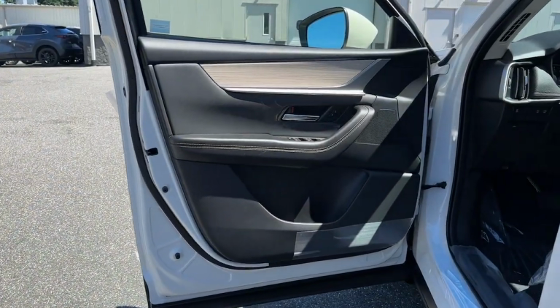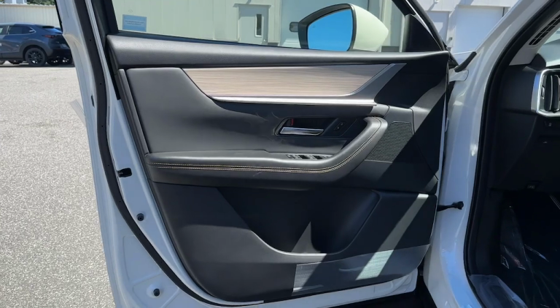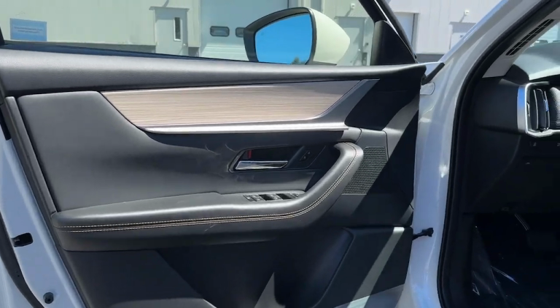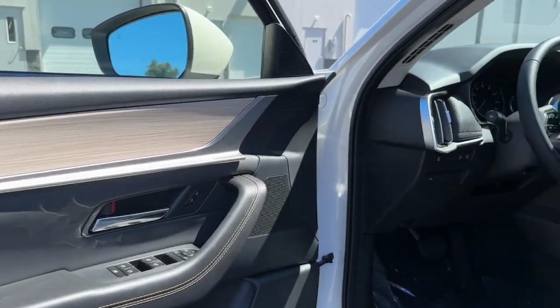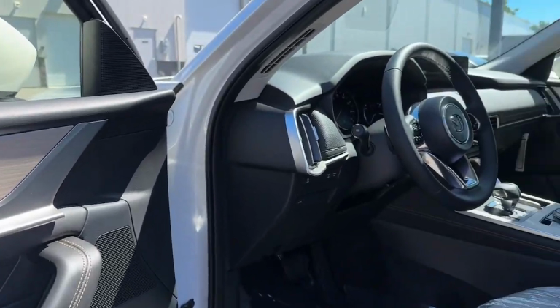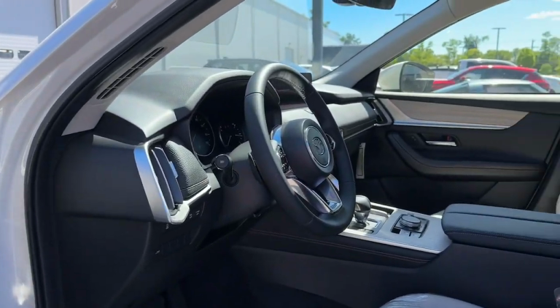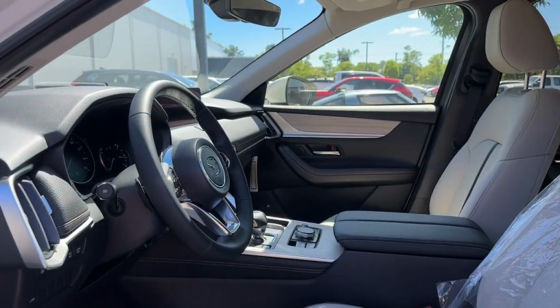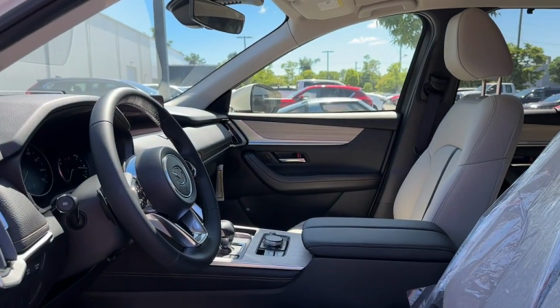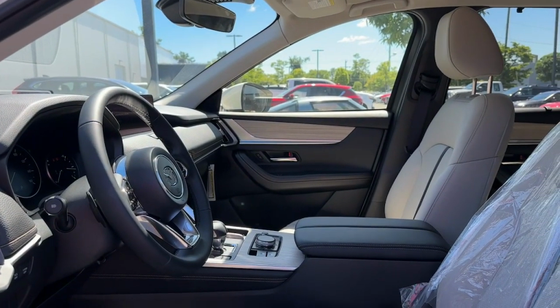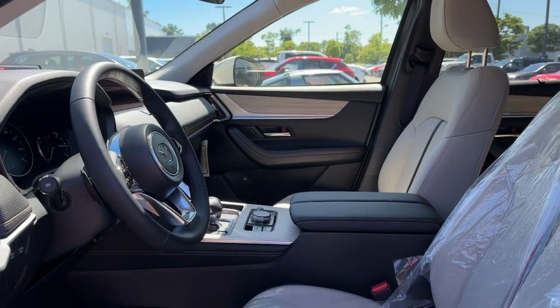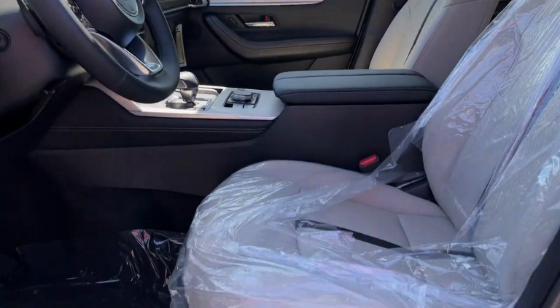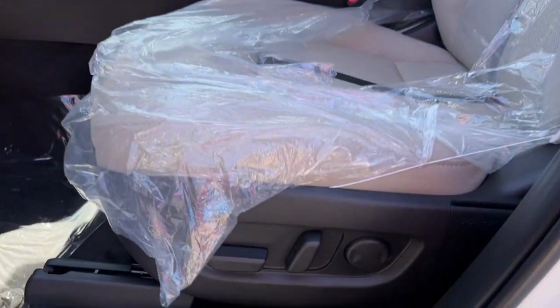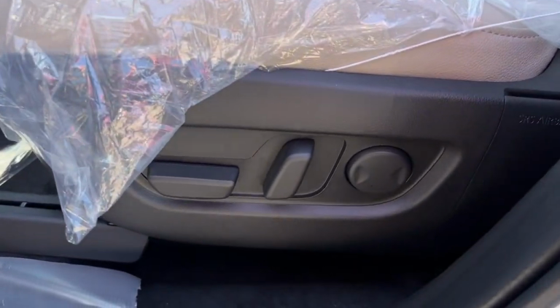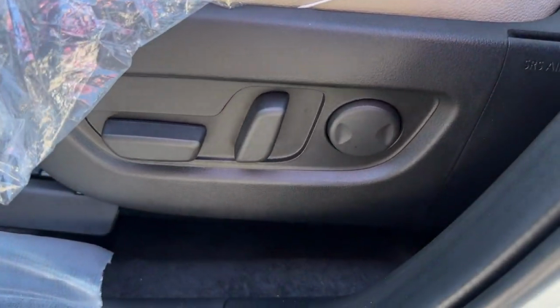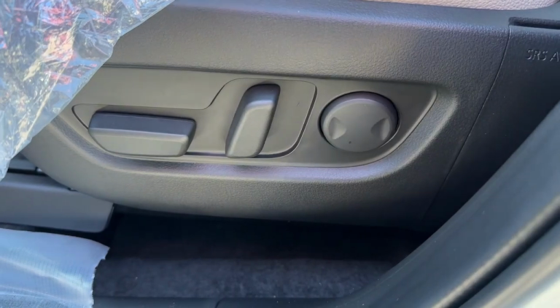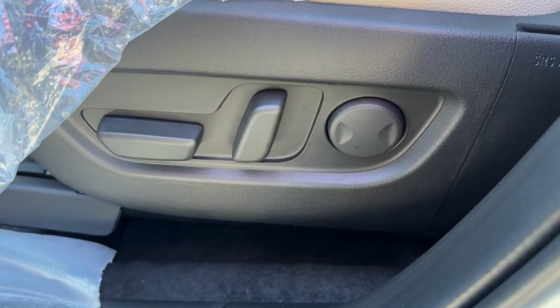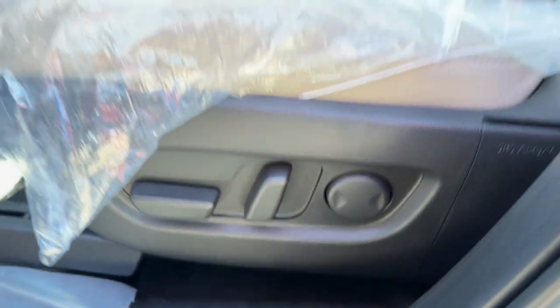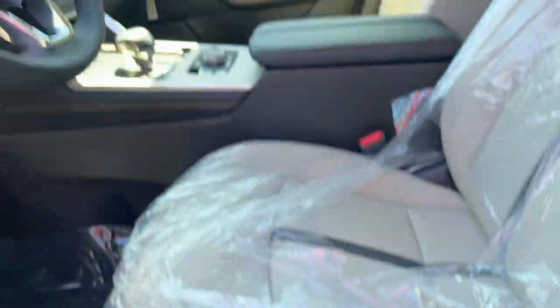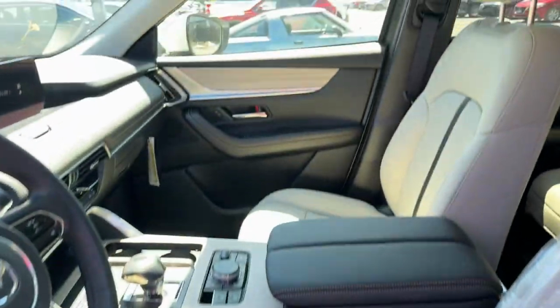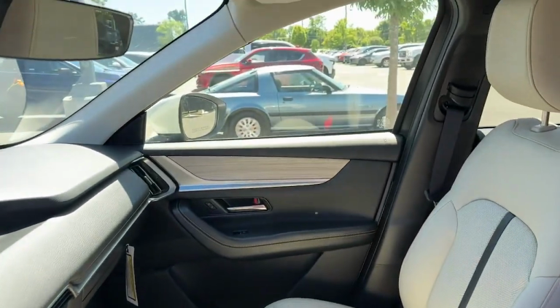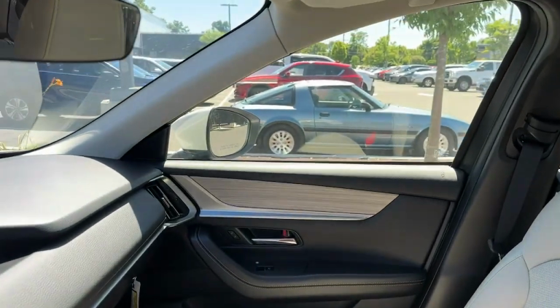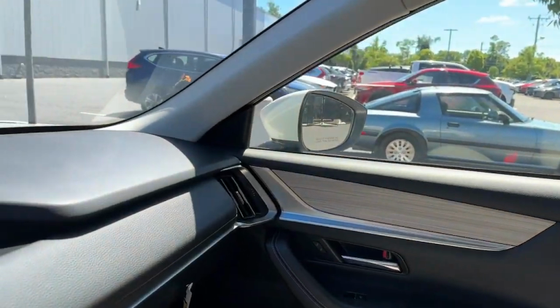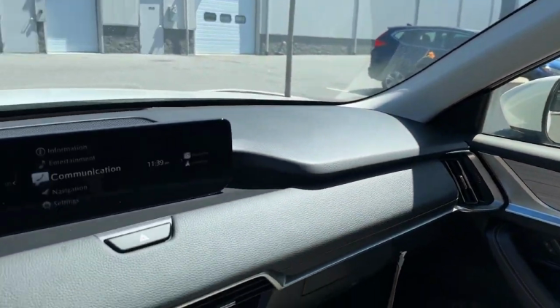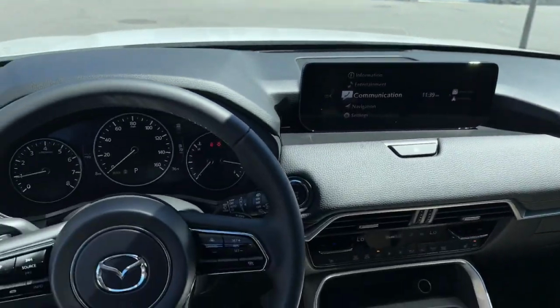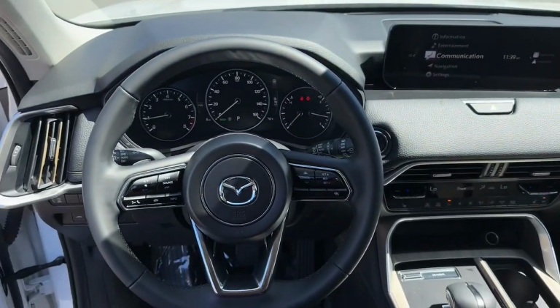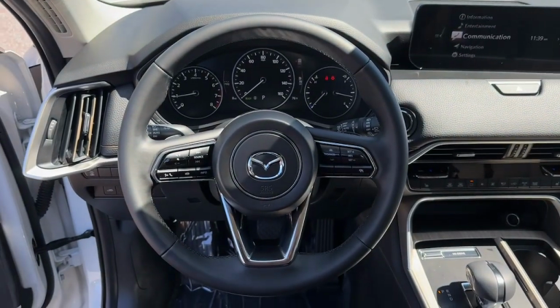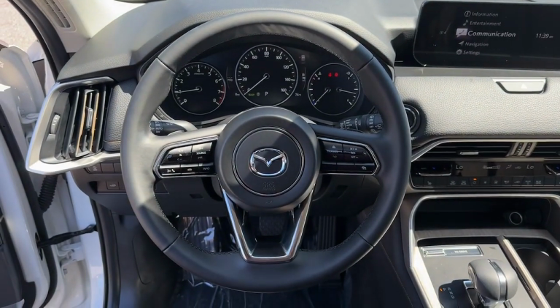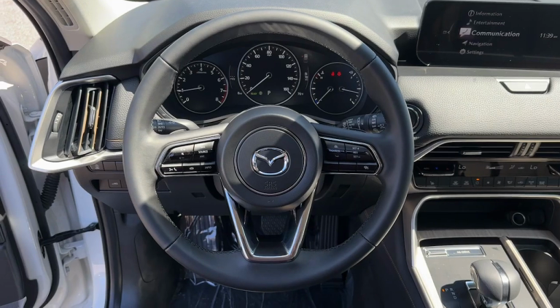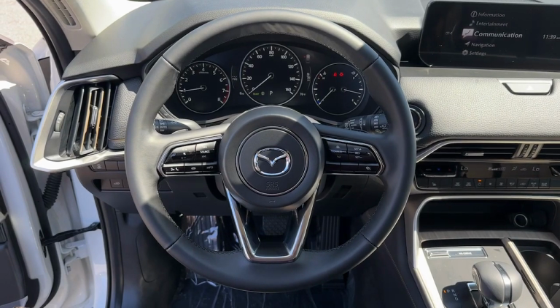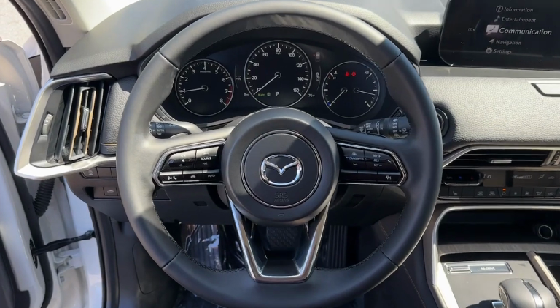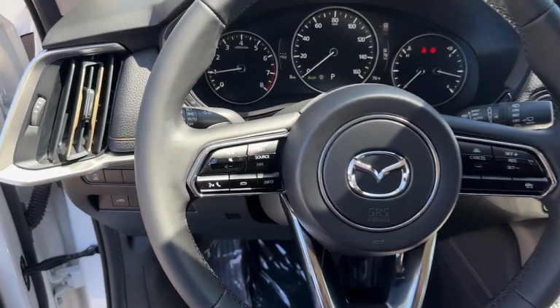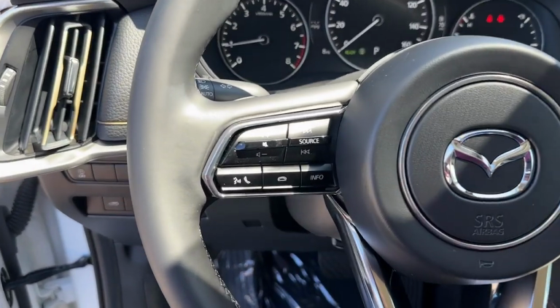Apple CarPlay and or Android Auto, panoramic roof, moonroof, keyless entry, satellite radio, backup camera, heated mirrors, power lift gate, power passenger seat, heated front seat.